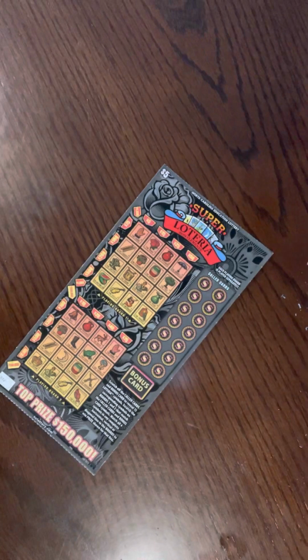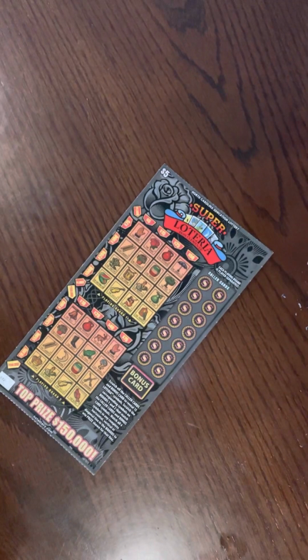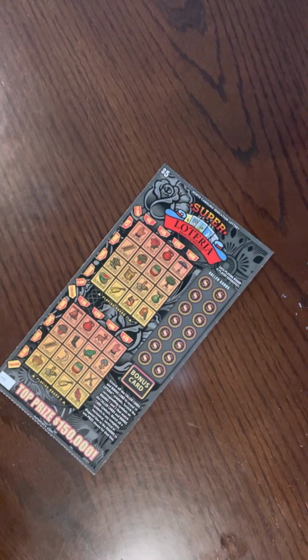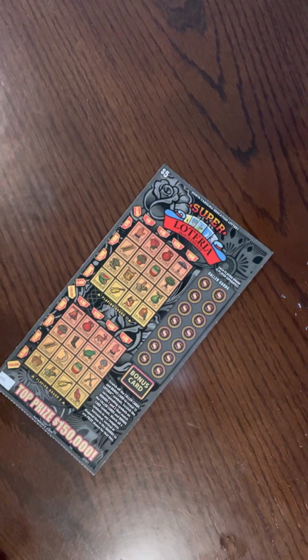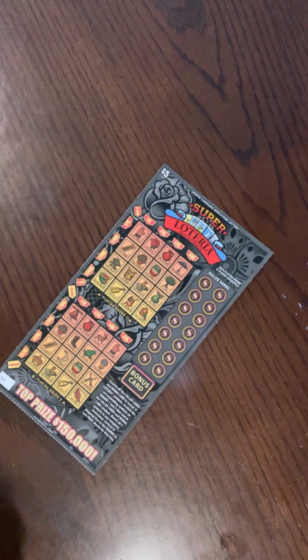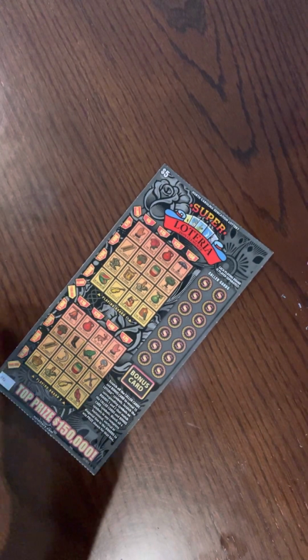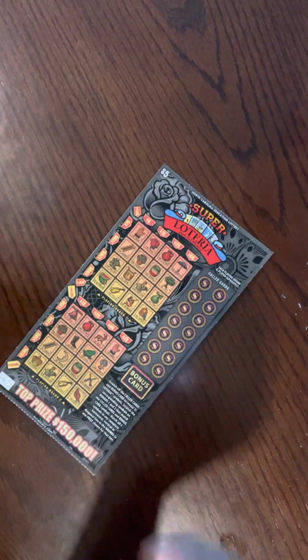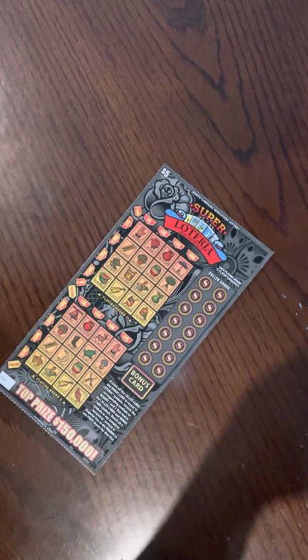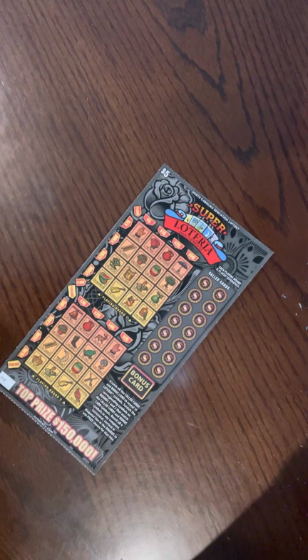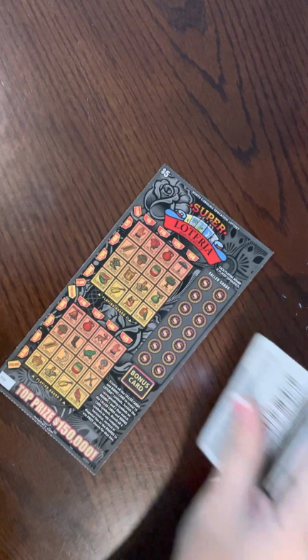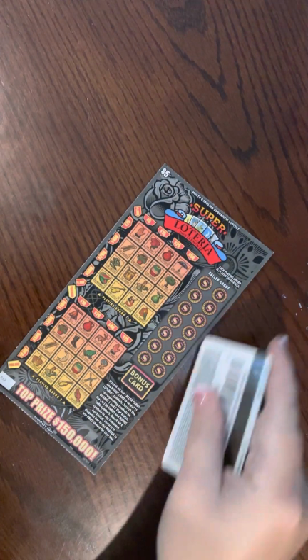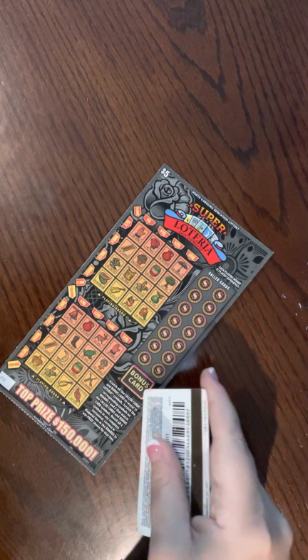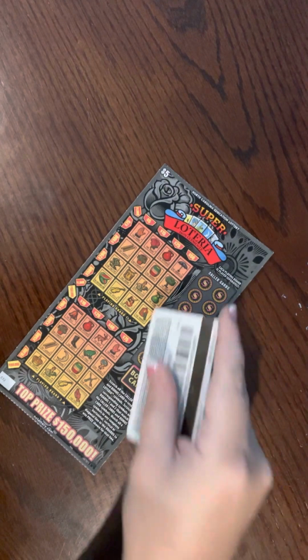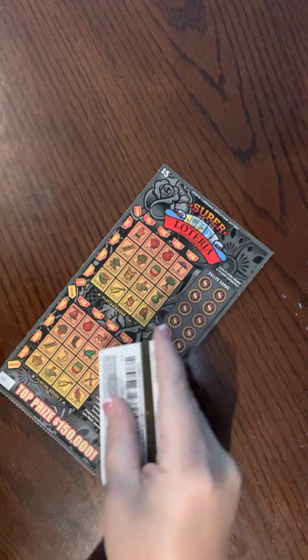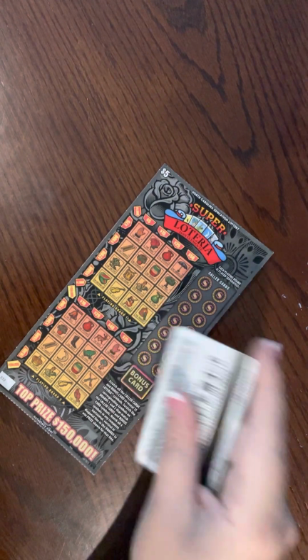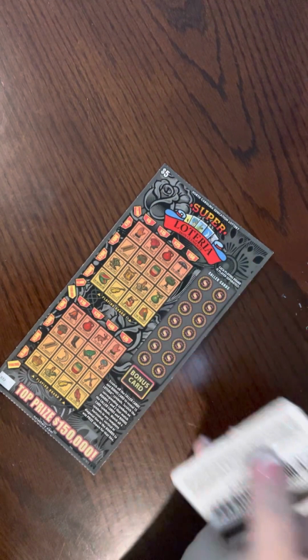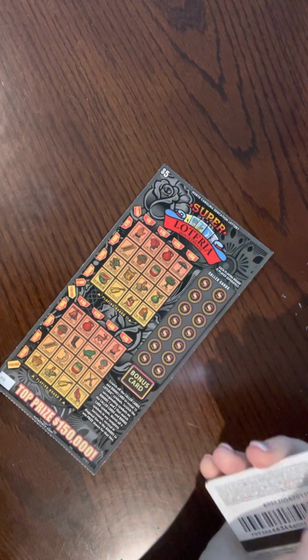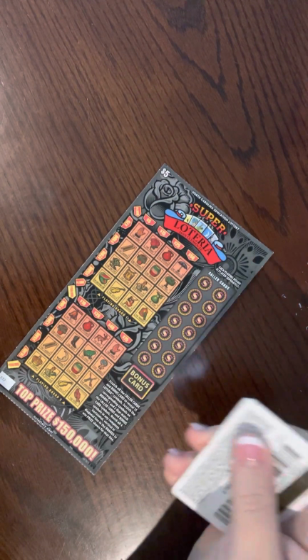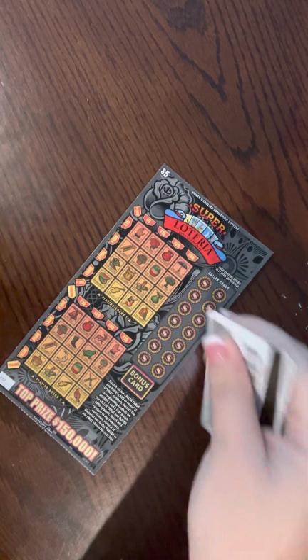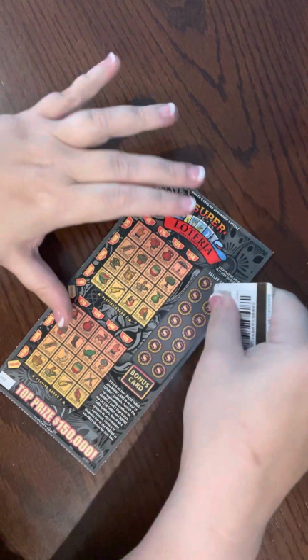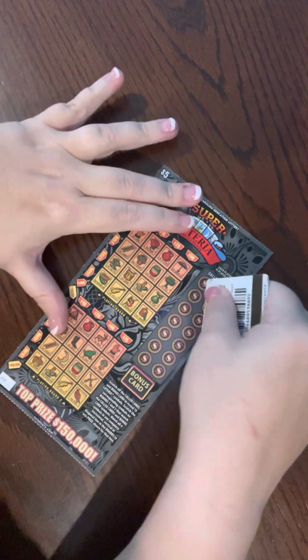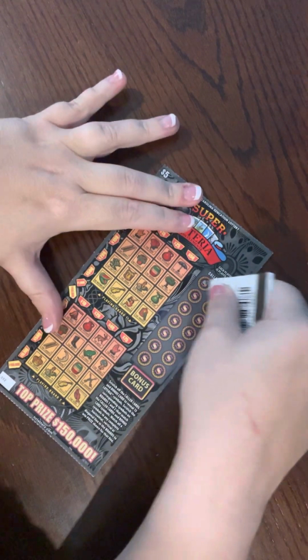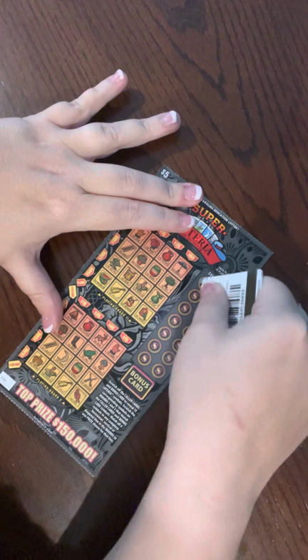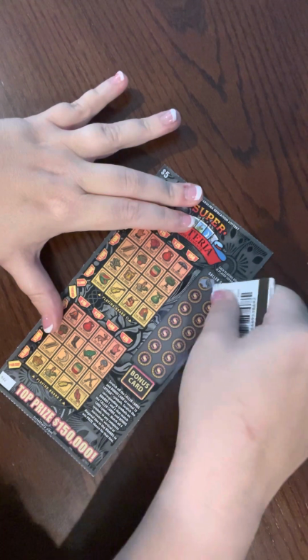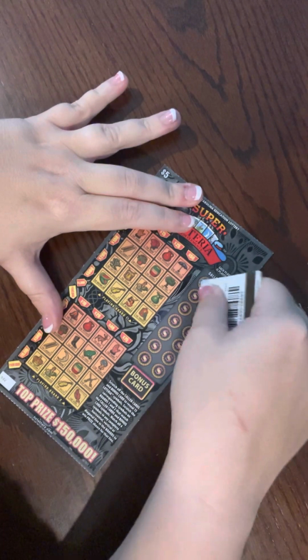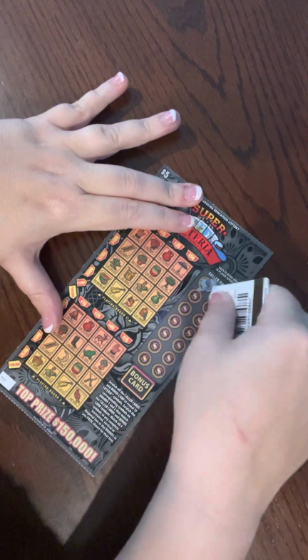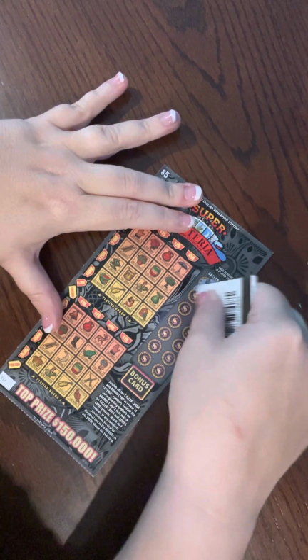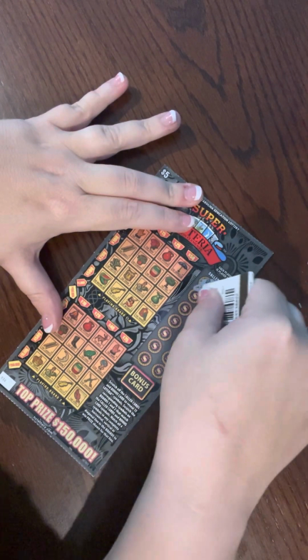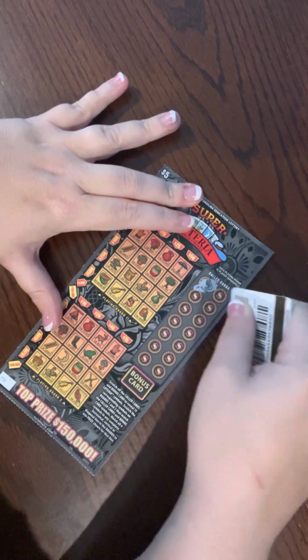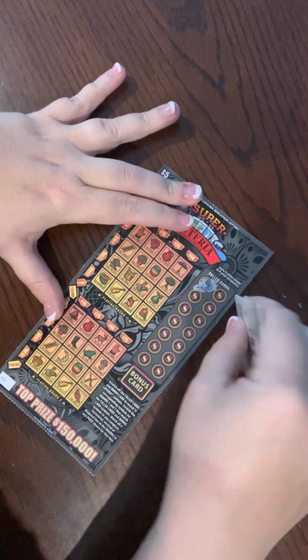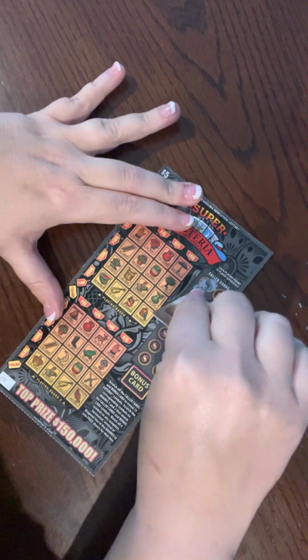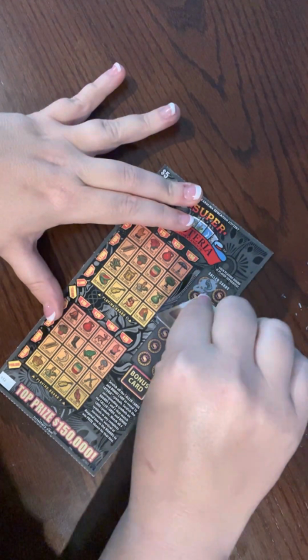The next new ticket we have is a $5 scratch off from the North Carolina Education Lottery. We're going to scratch off the caller cards, match it with each of the player cards, and we are going to try and get a straight line — up and down, diagonal, vertical — doesn't matter.